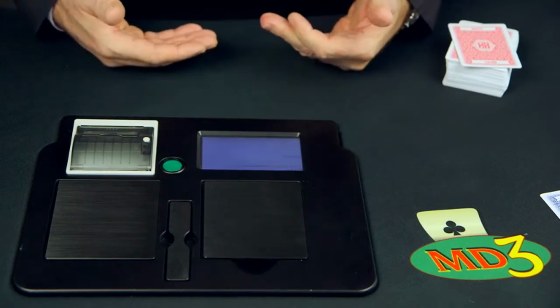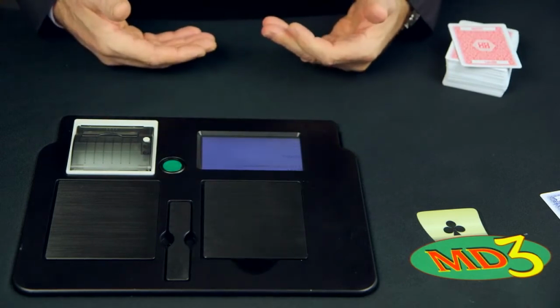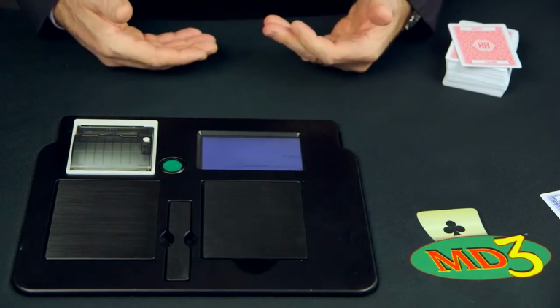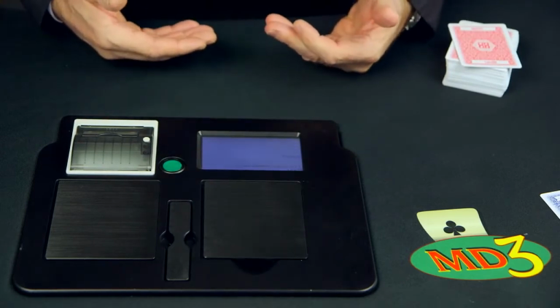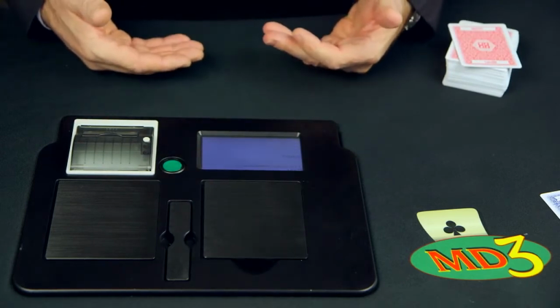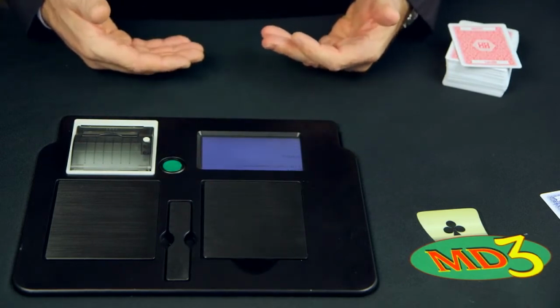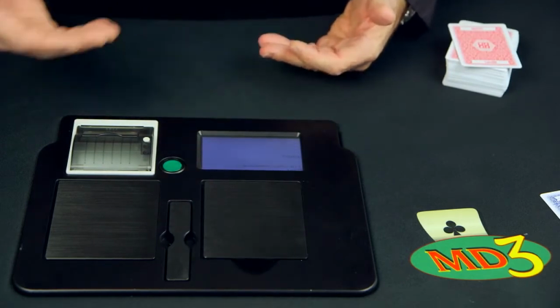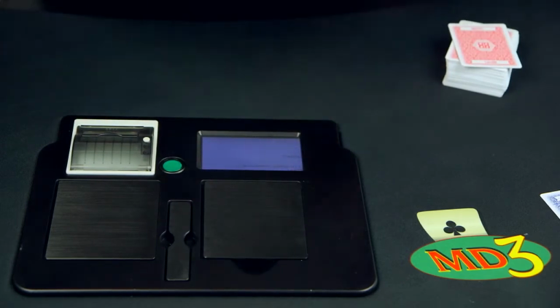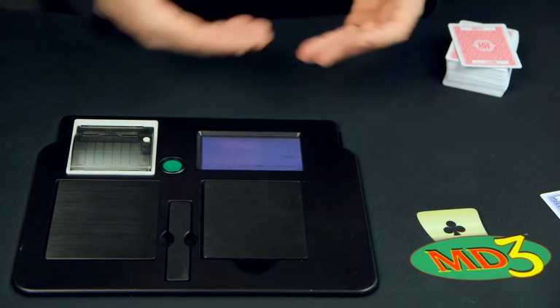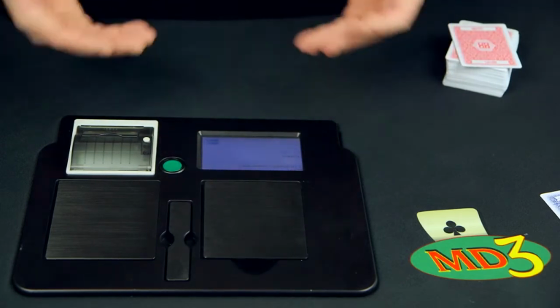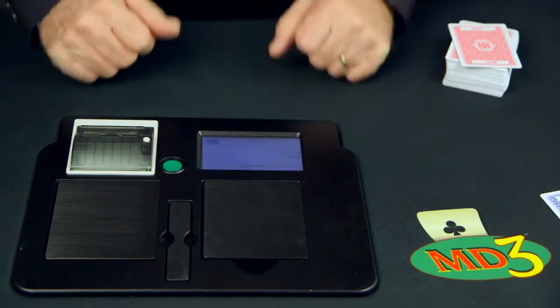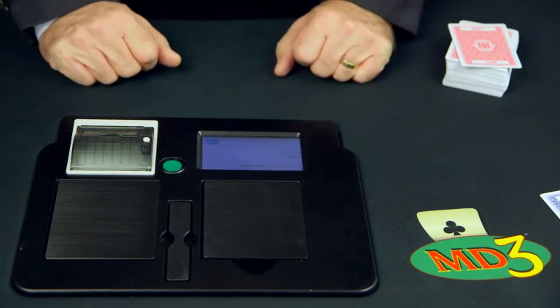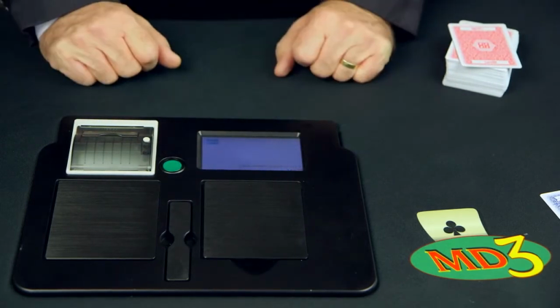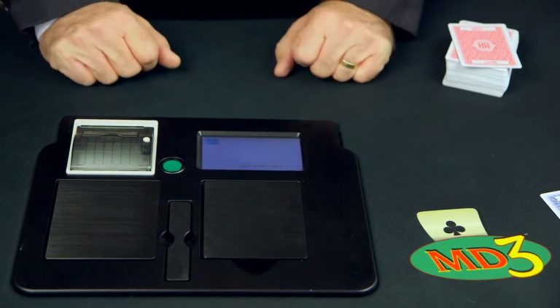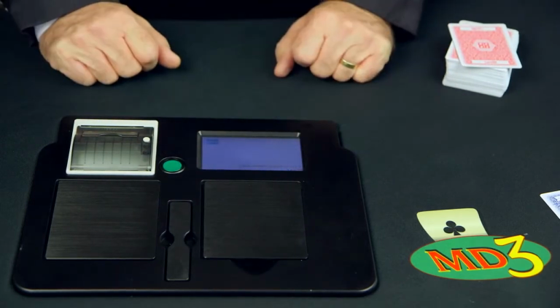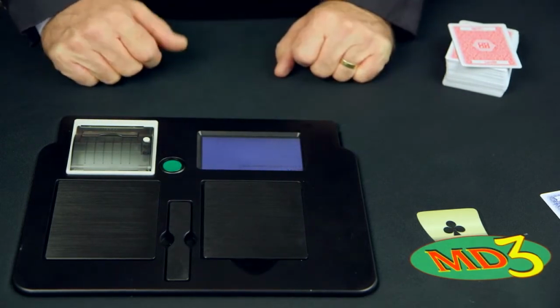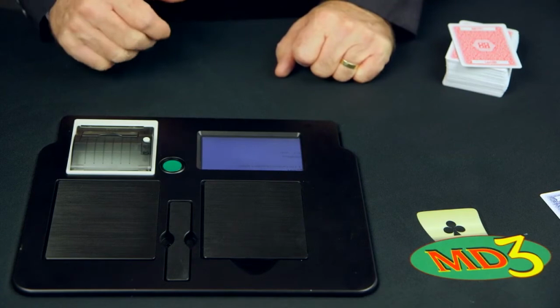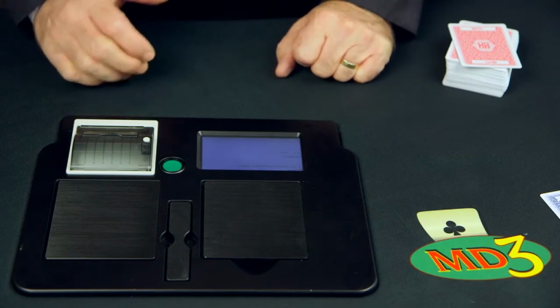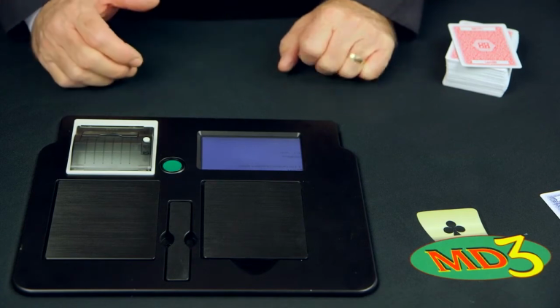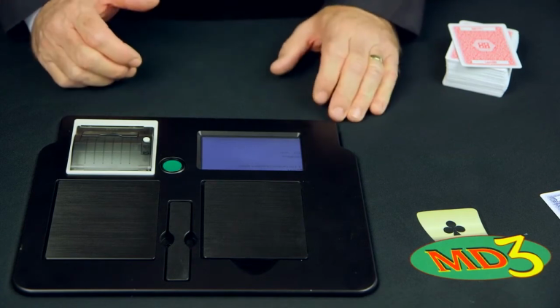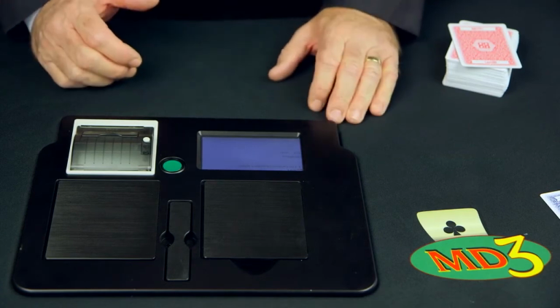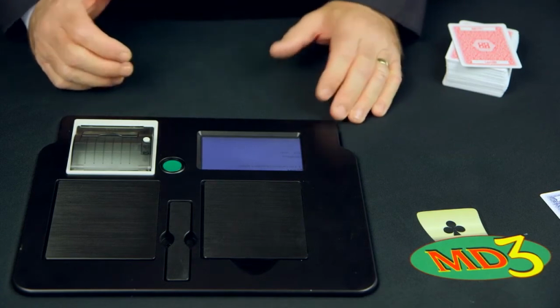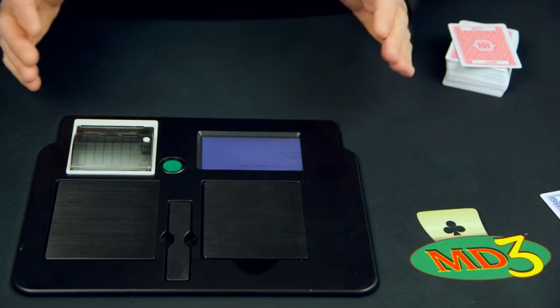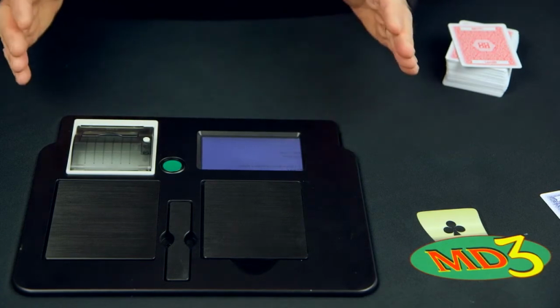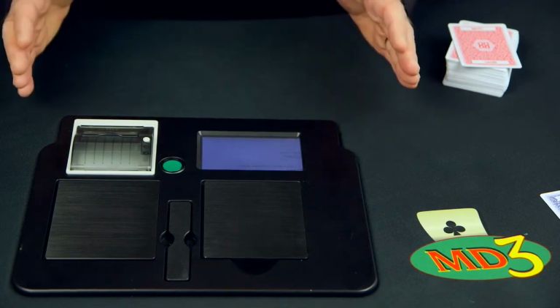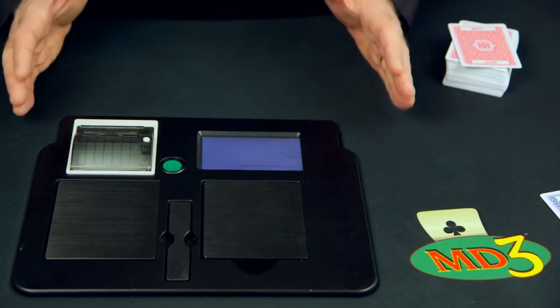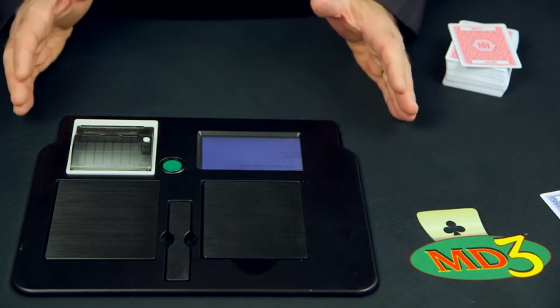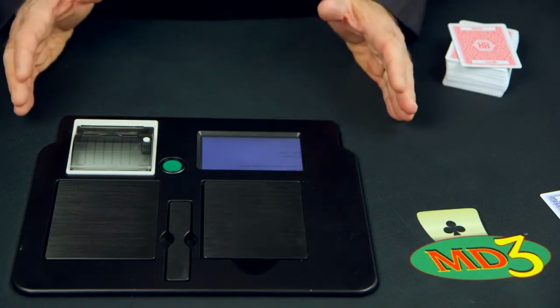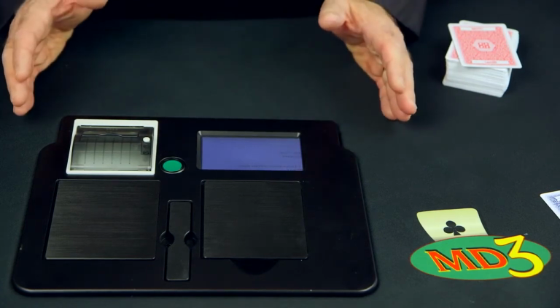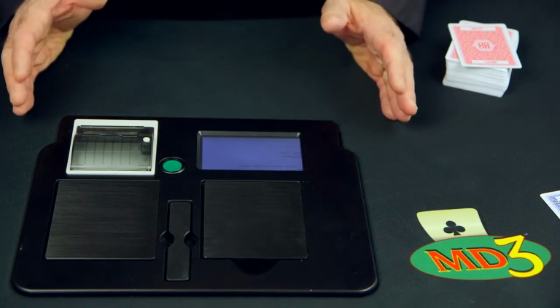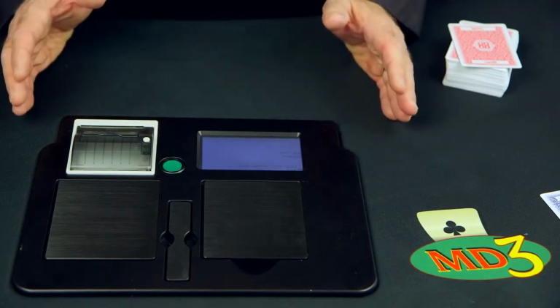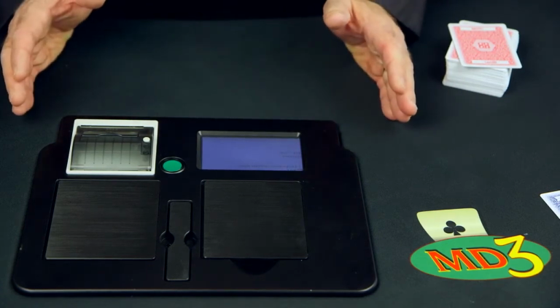The fast verification mode can verify eight decks in one minute and 45 seconds. In this mode, the cards are only verified and not shuffled.